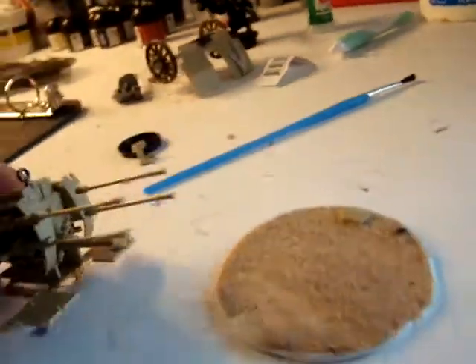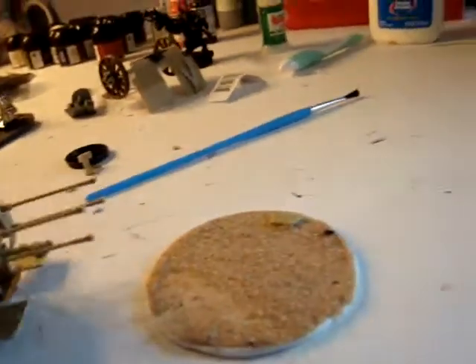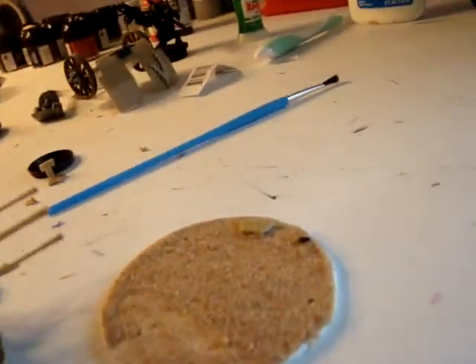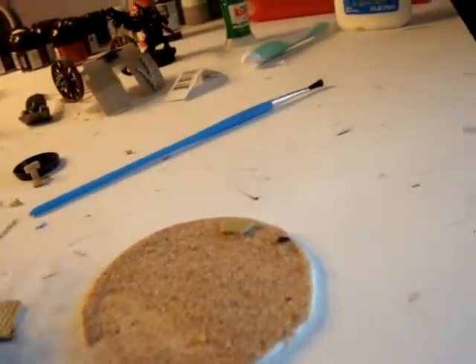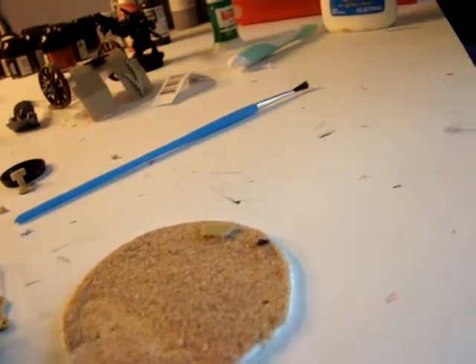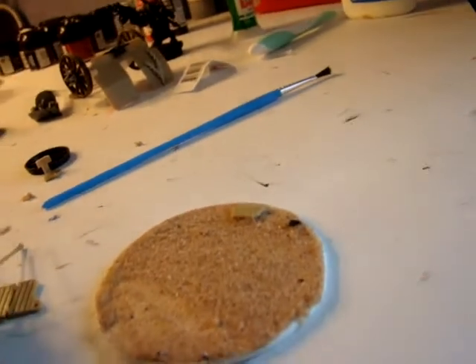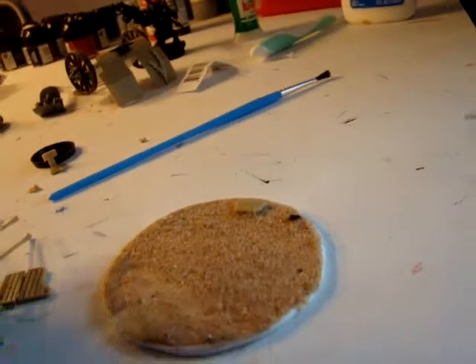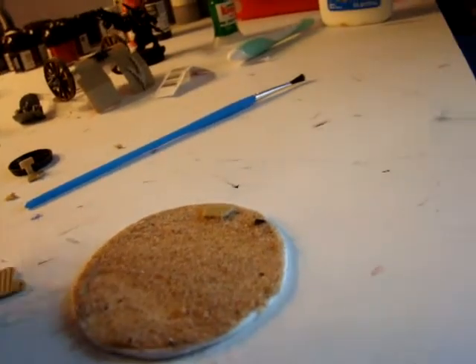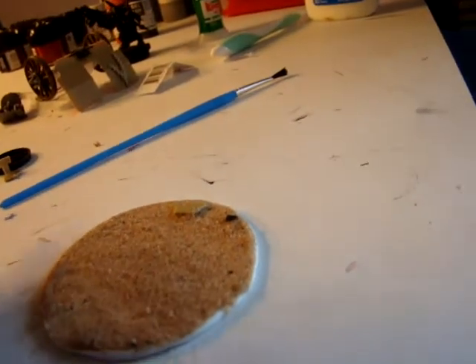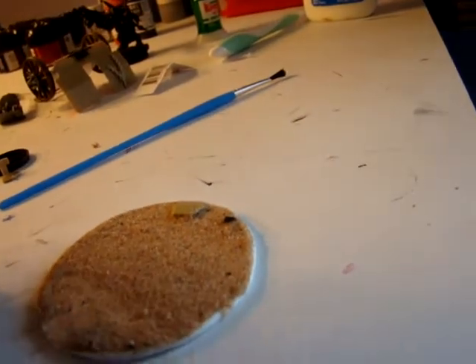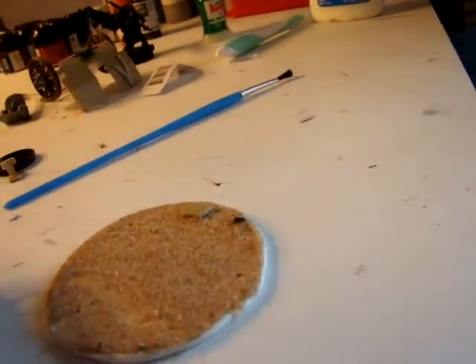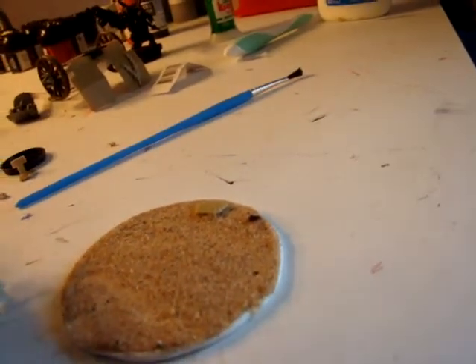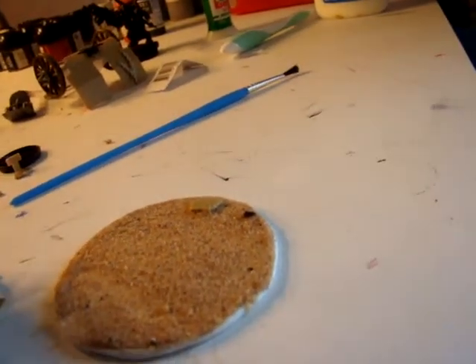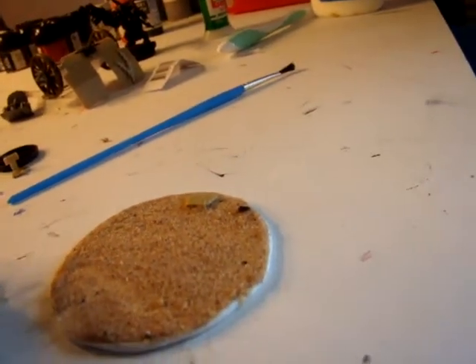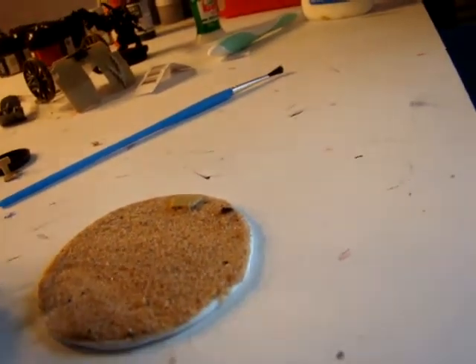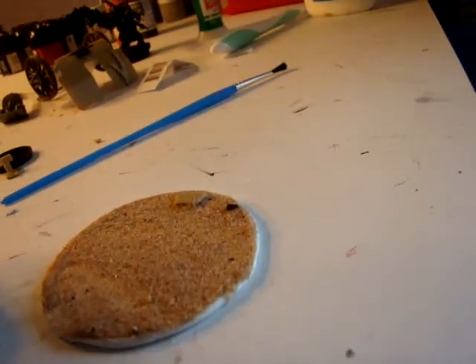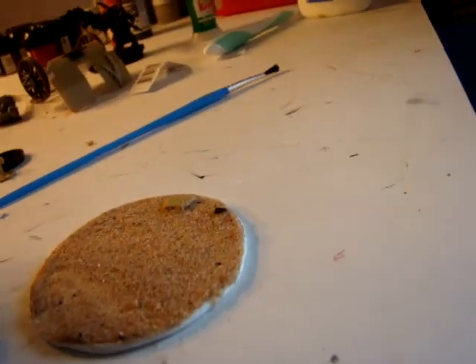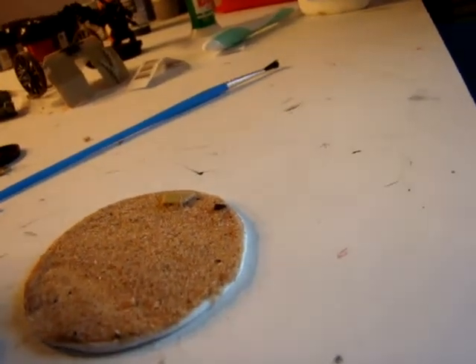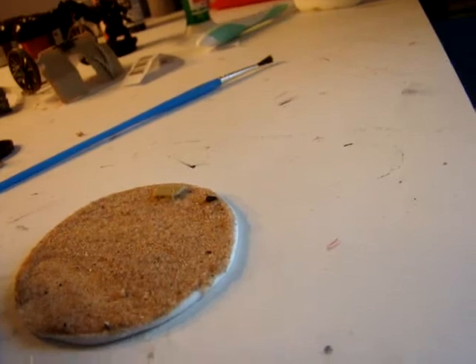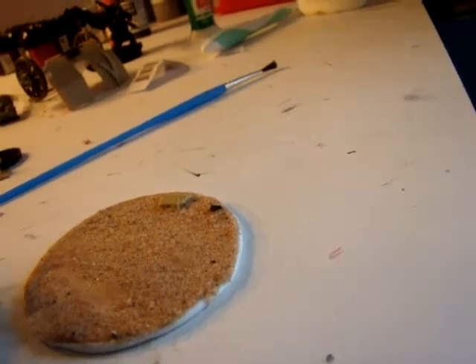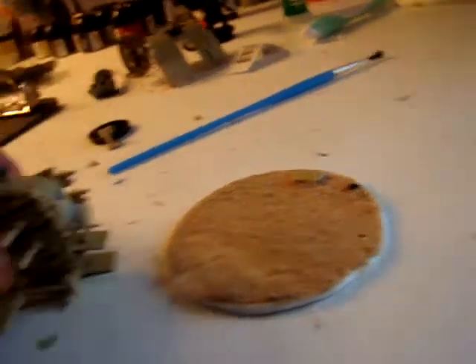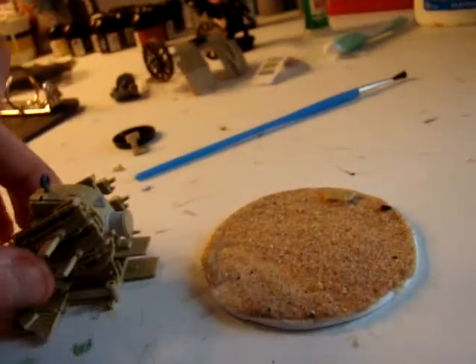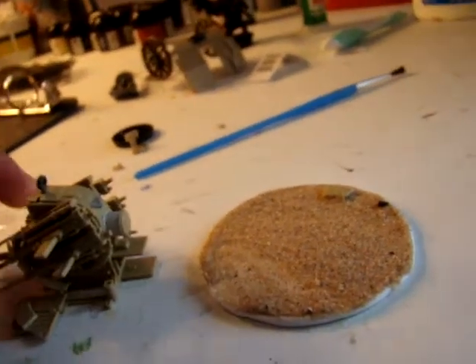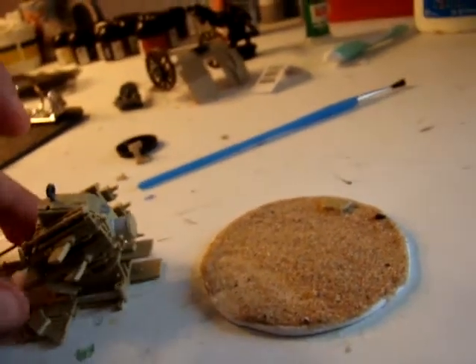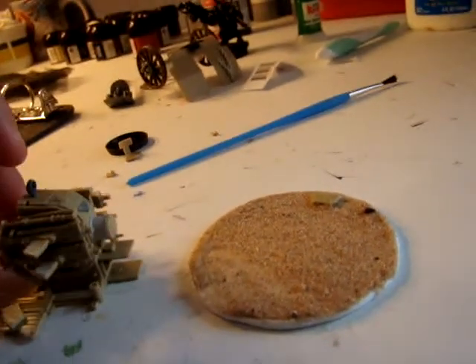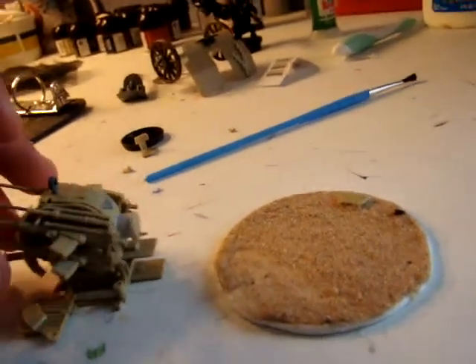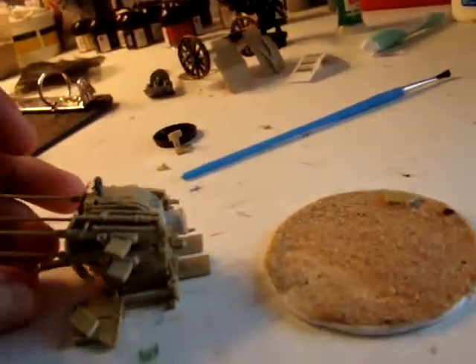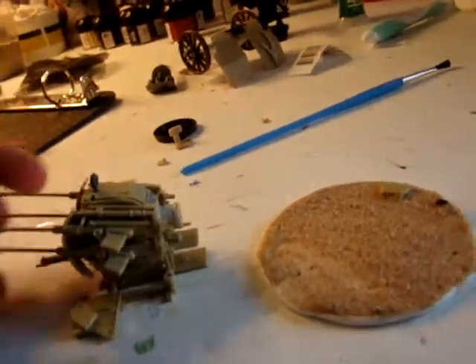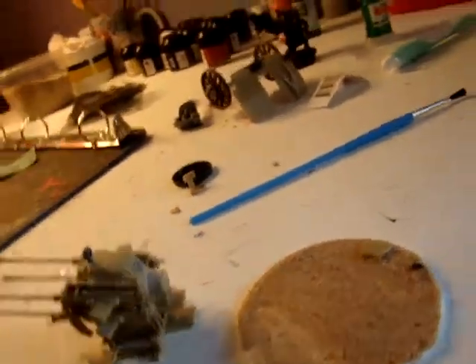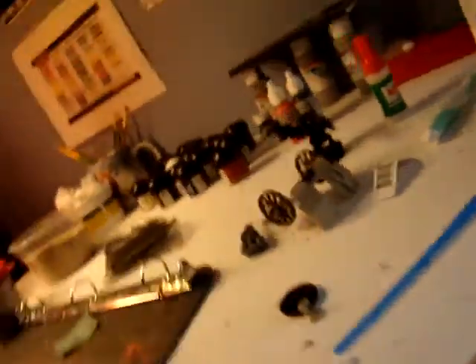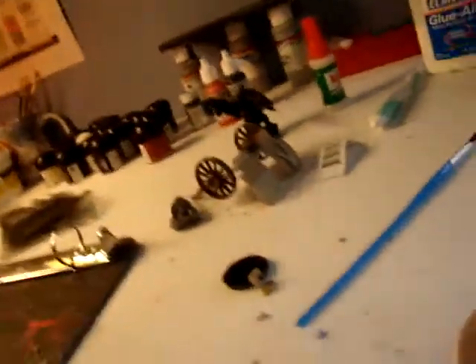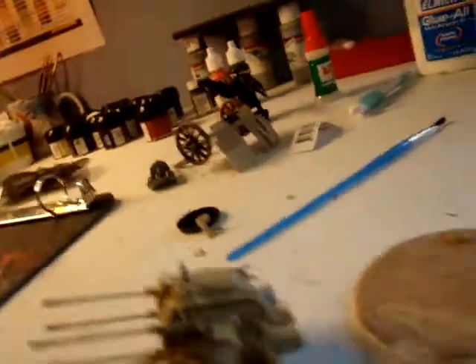I decided to just make some sort of Imperial Guard emplacement out of it, since the new Imperial Guard stuff is coming out soon — I think it's like May. So I thought it would be kind of fitting.